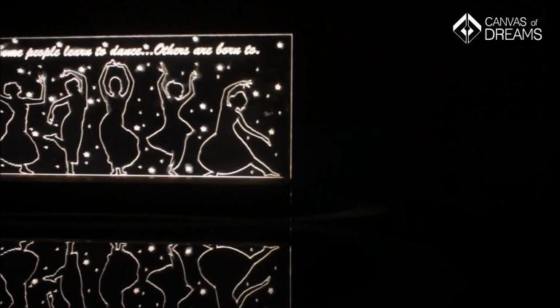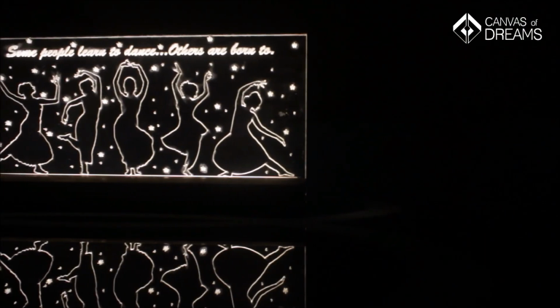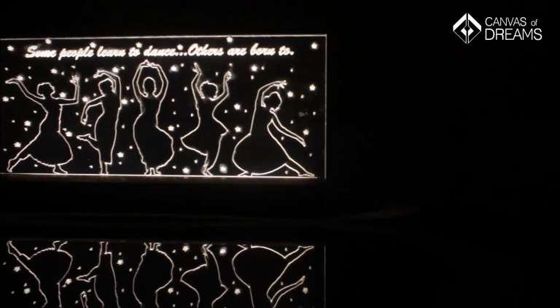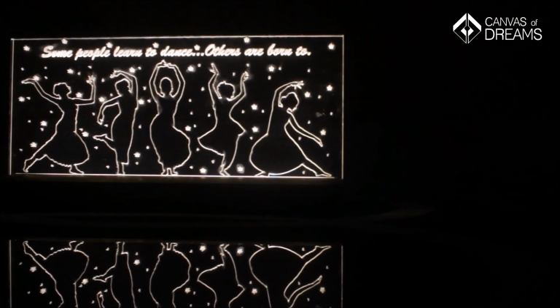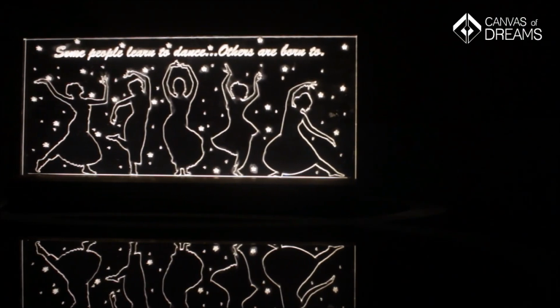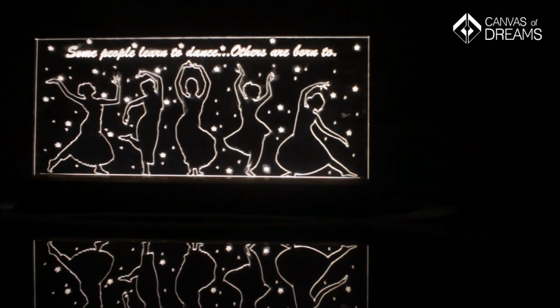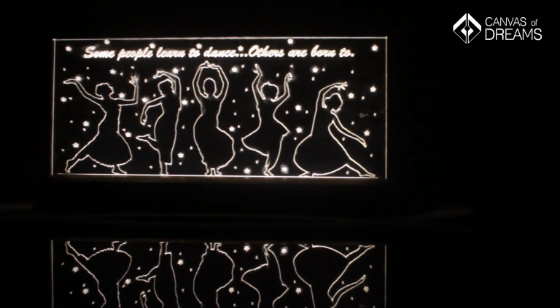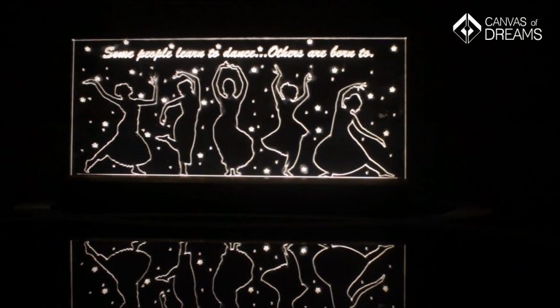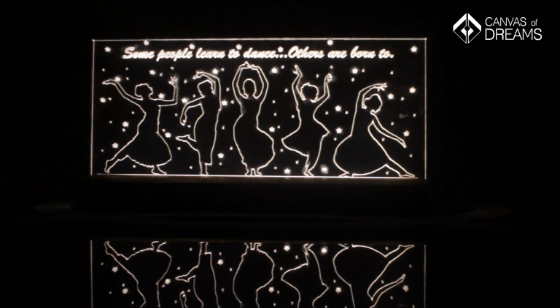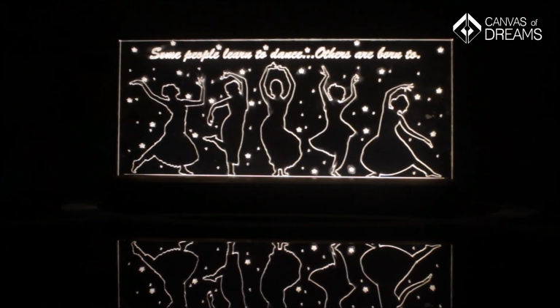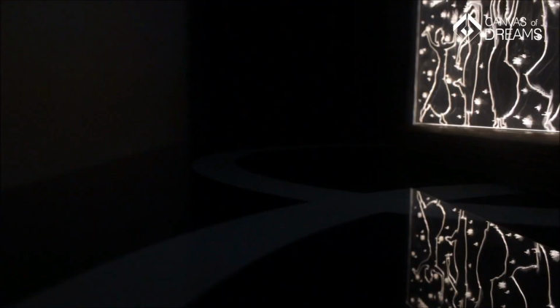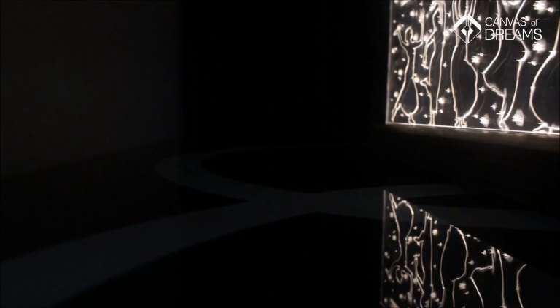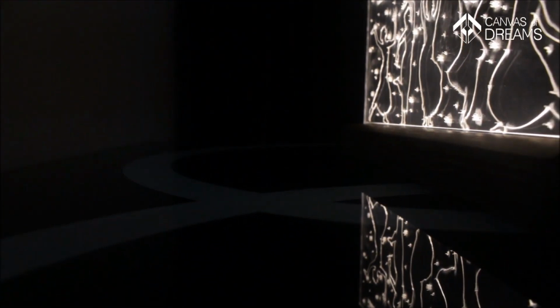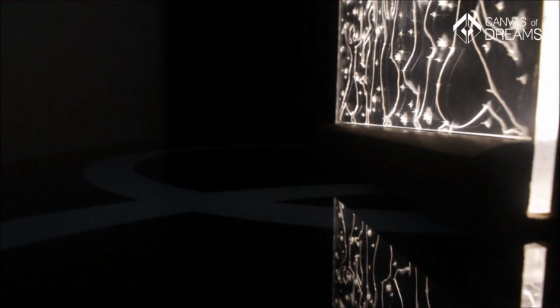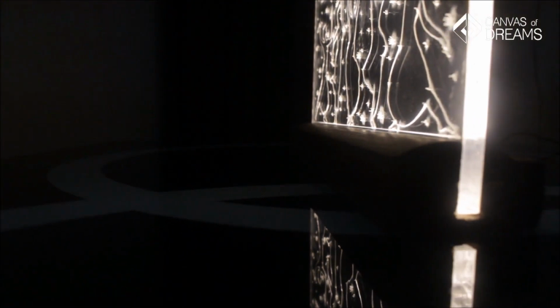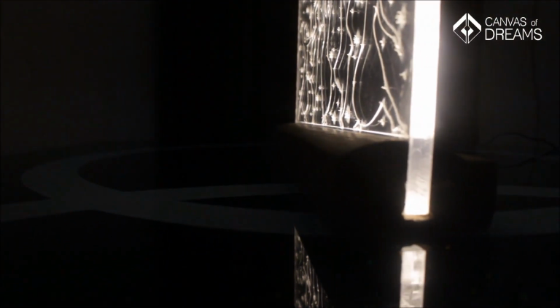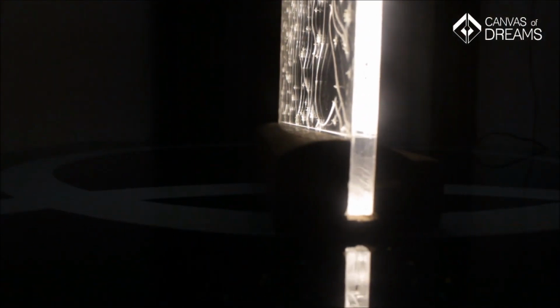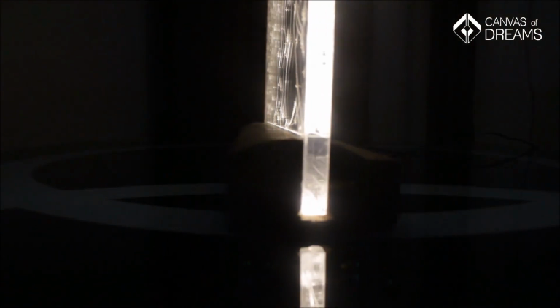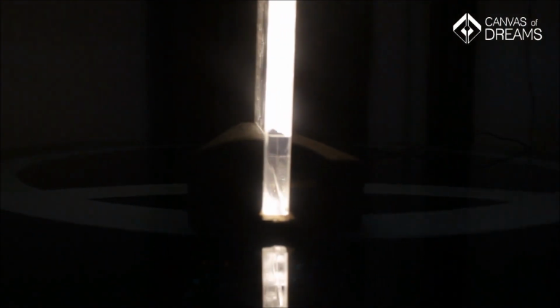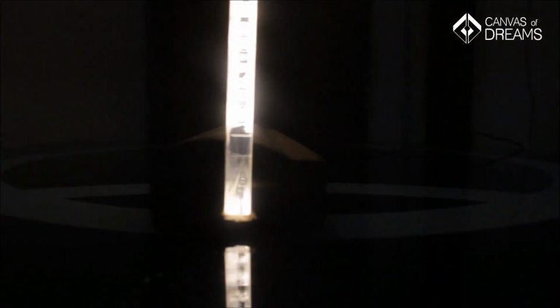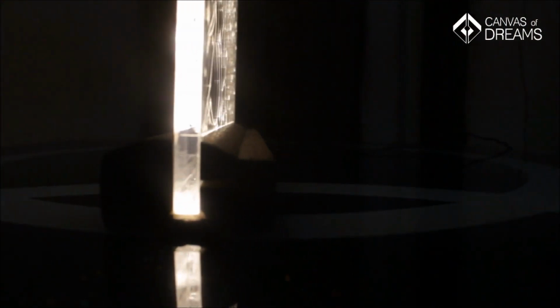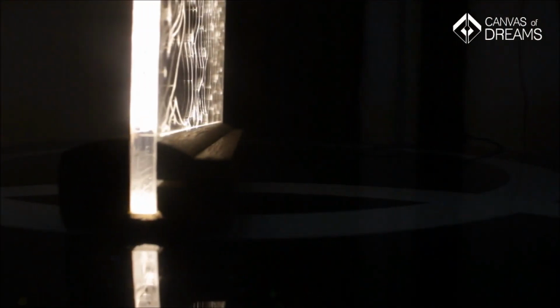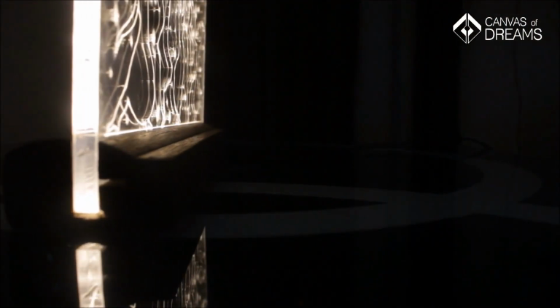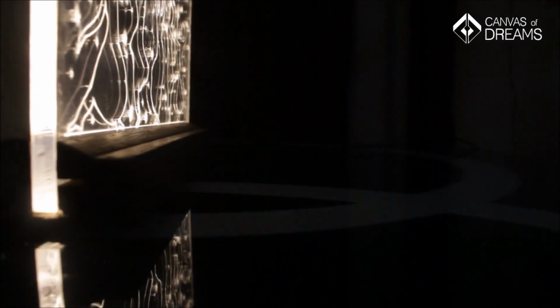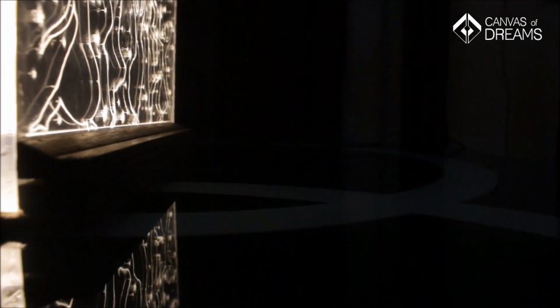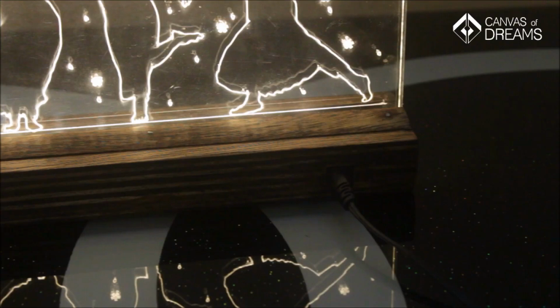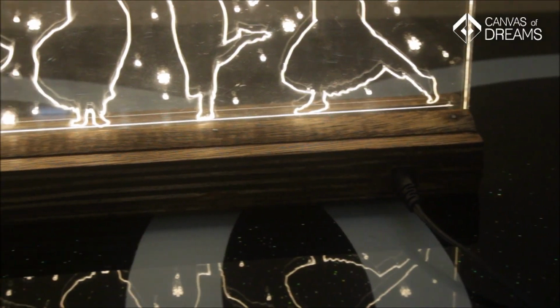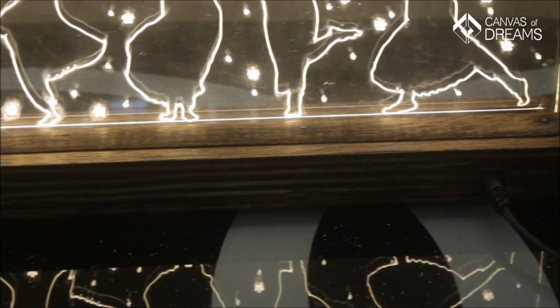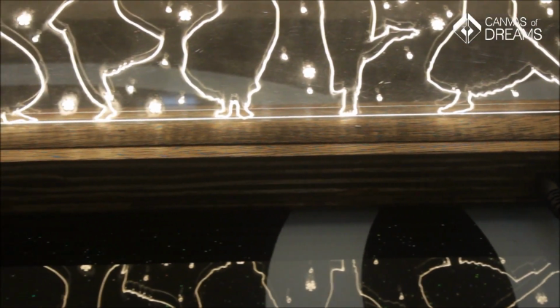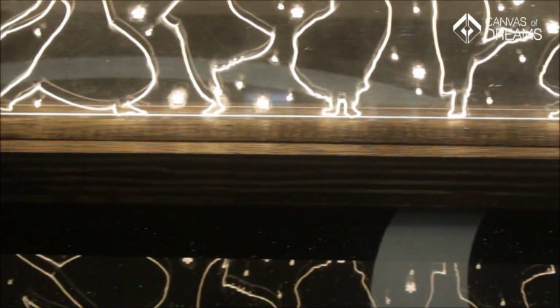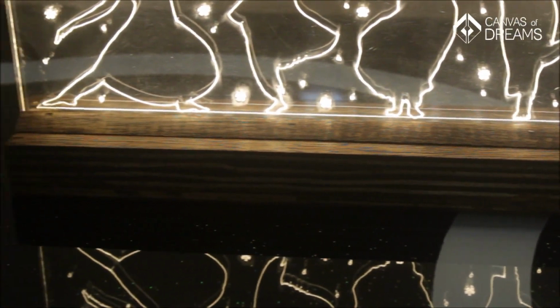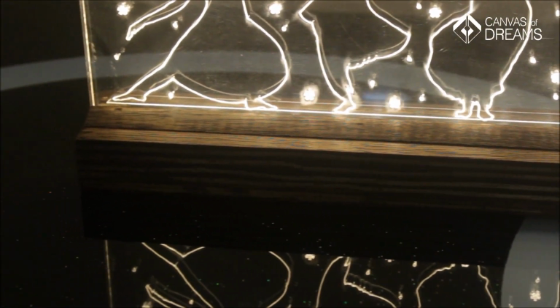Hi guys! Welcome to Canvas of Dreams. My name is Rutkarsh and today I'm going to build an engraved LED nightlight. Powered by a DC power supply, it only consumes 4 watts and best of all it looks great. So keep watching and I'll show you how it's made.